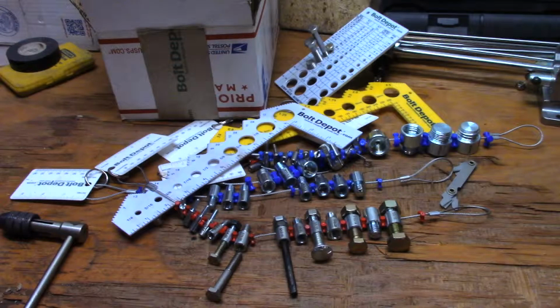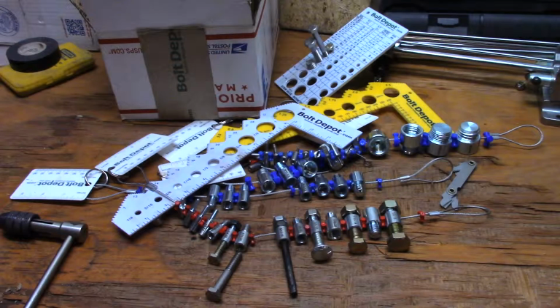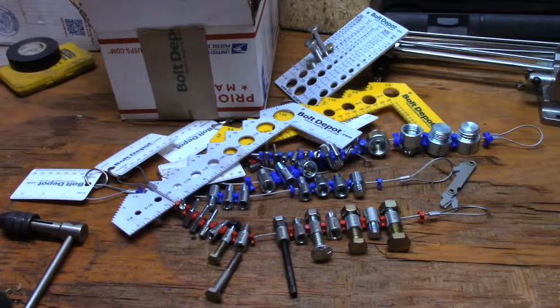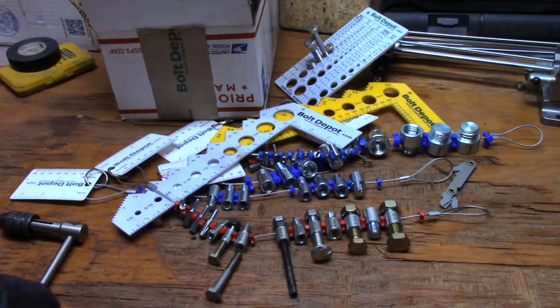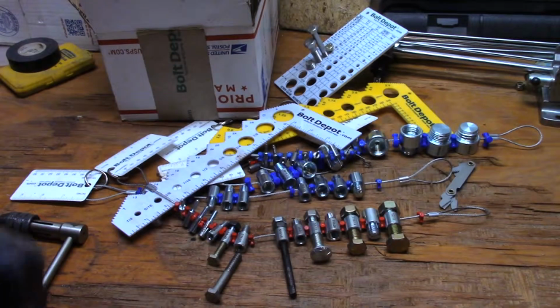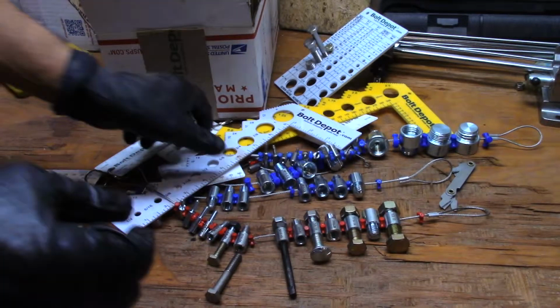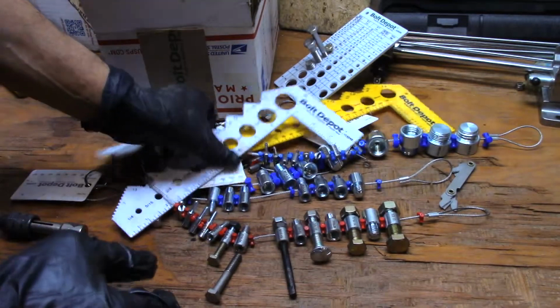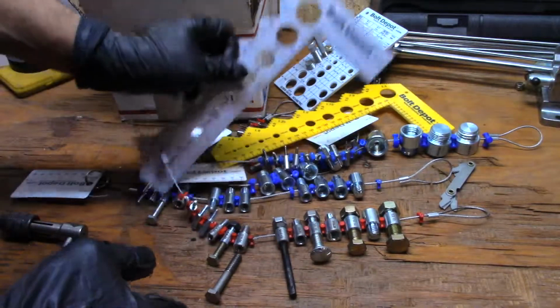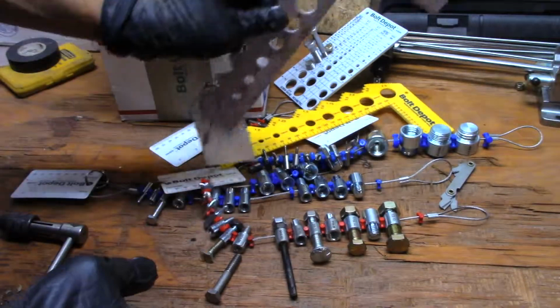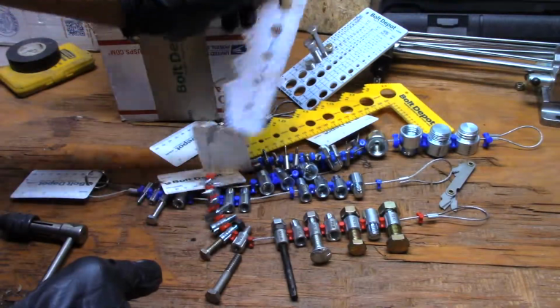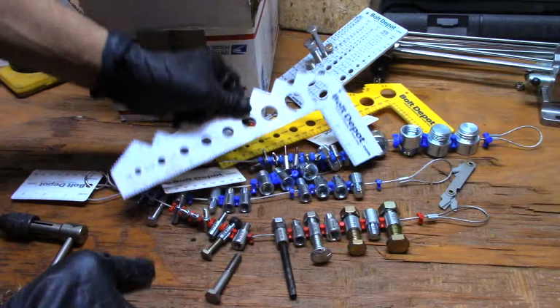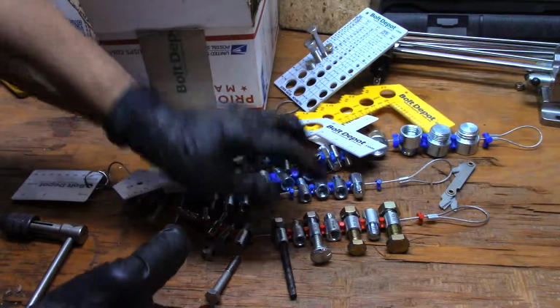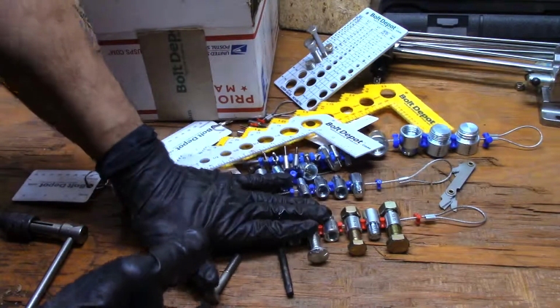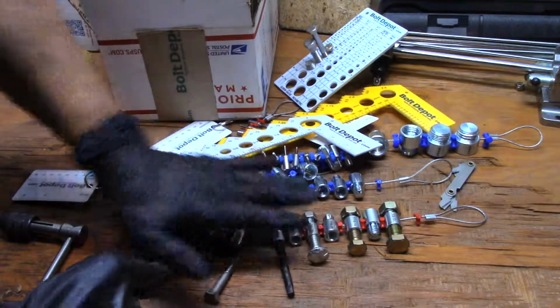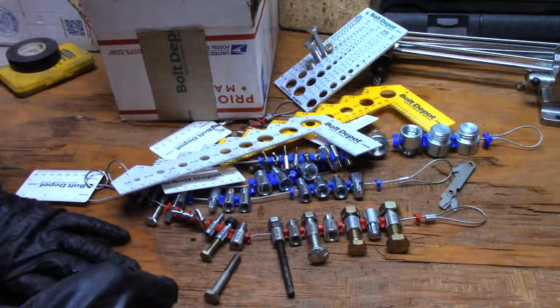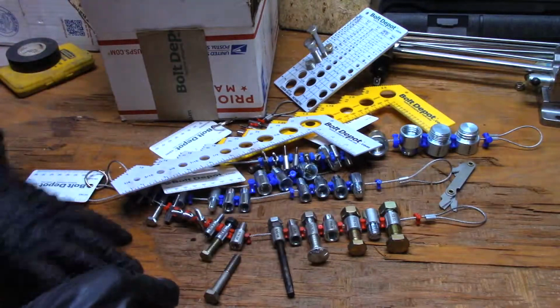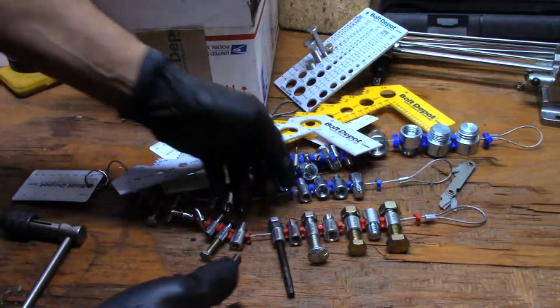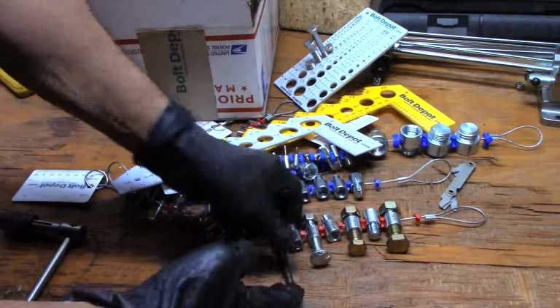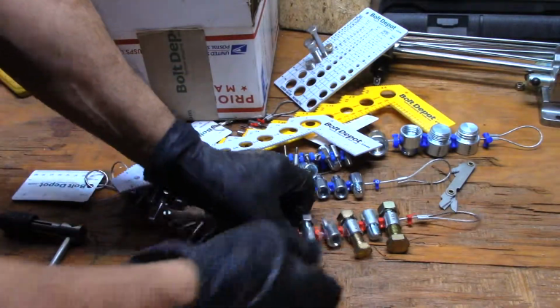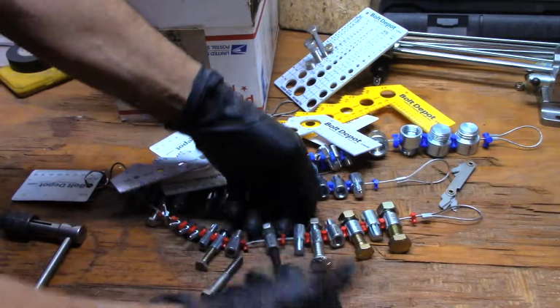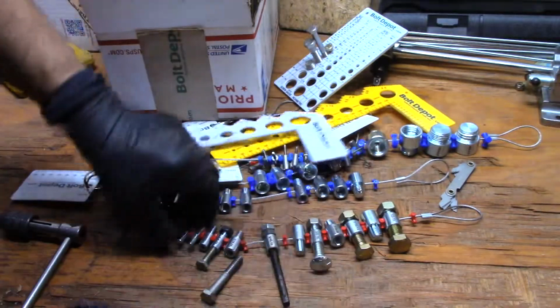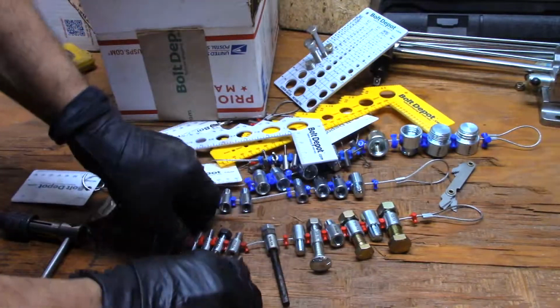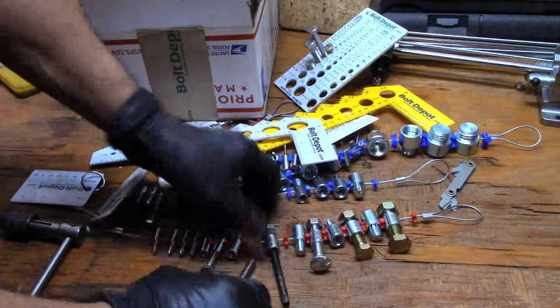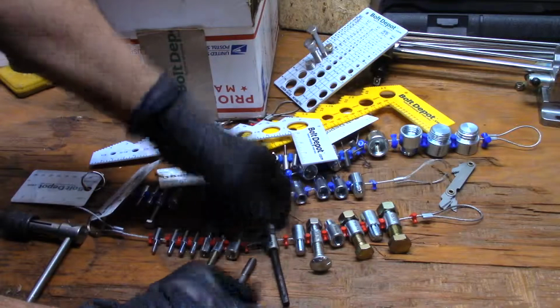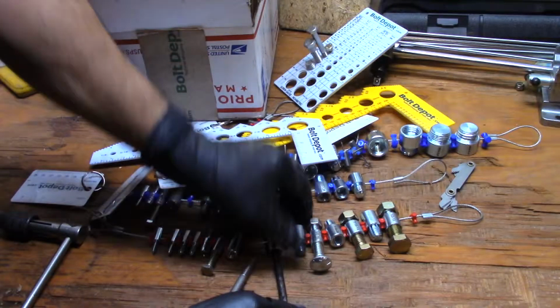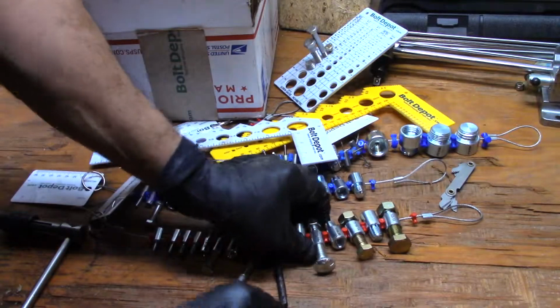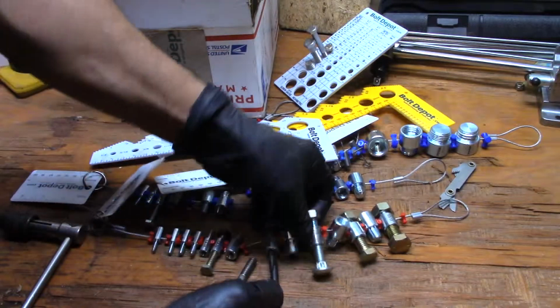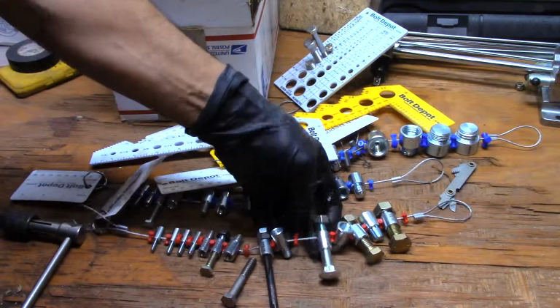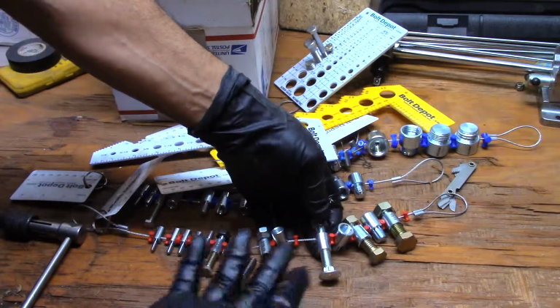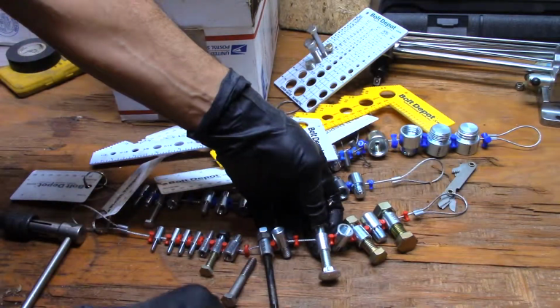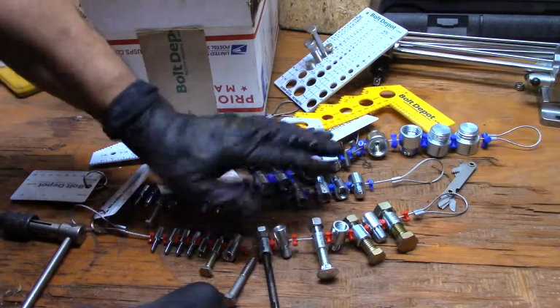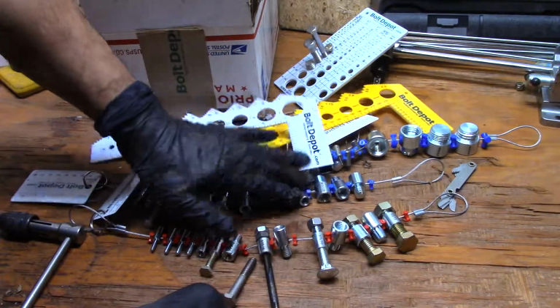Hey guys, I got a tip for you today. Bolt Depot's V-Post product — the nut and bolt gauges. You can see it's on what I call a necklace. On the nut, the red ones are the standard and the blue are the metric.